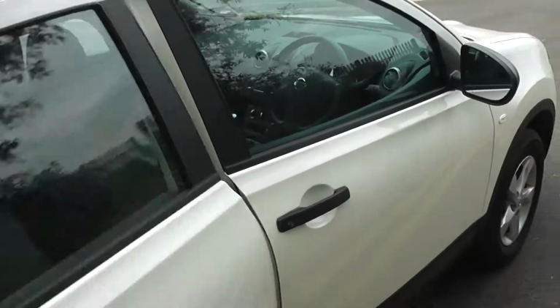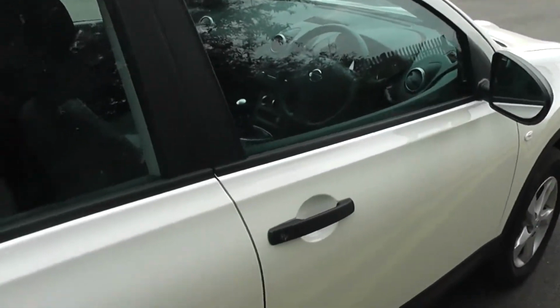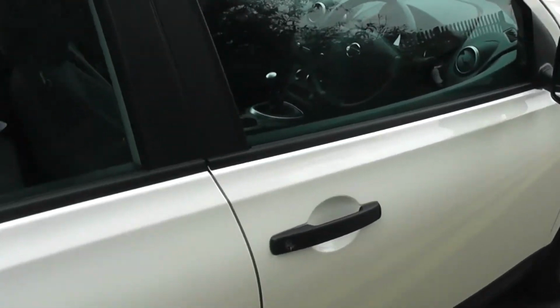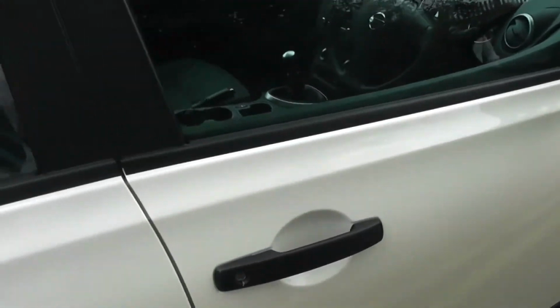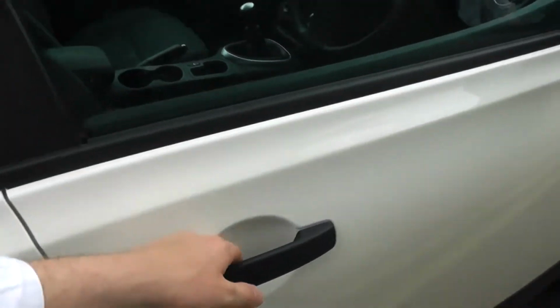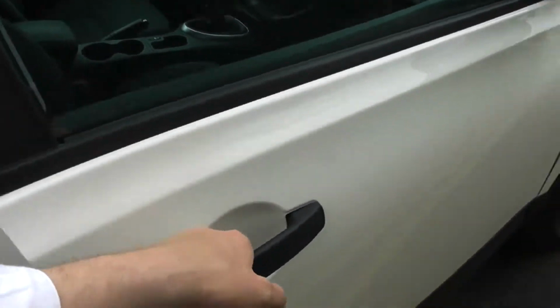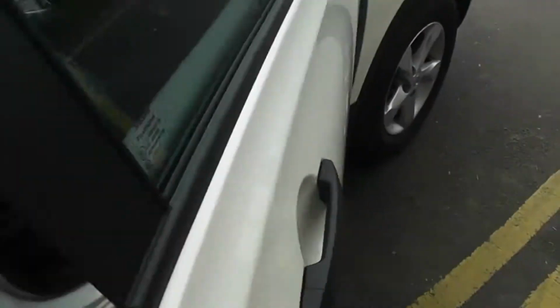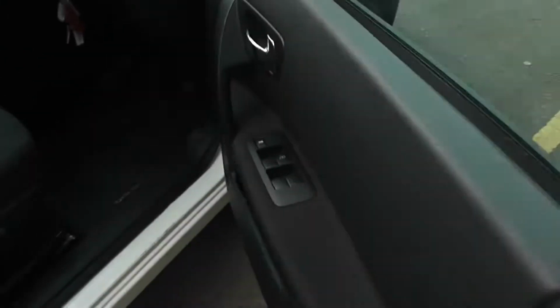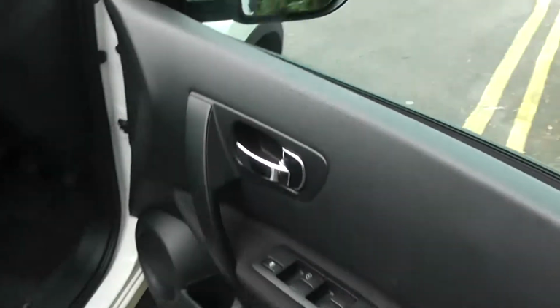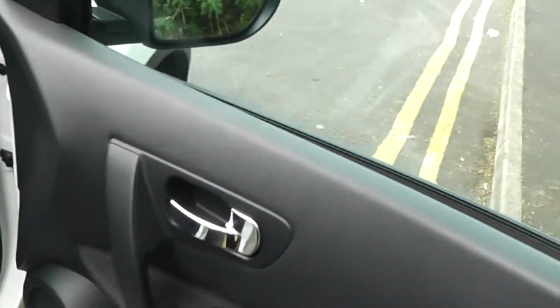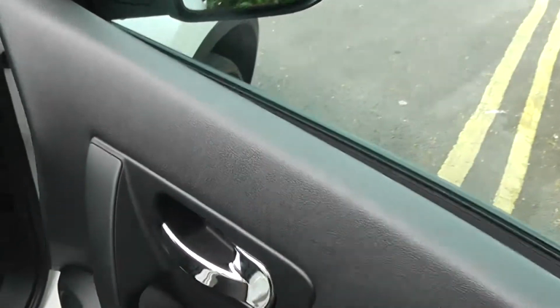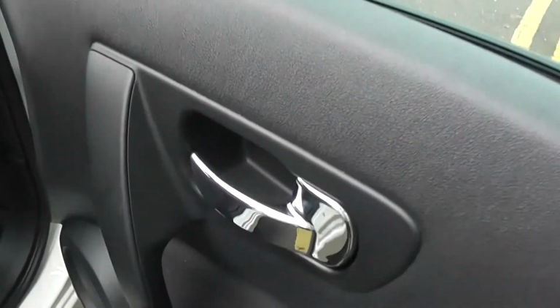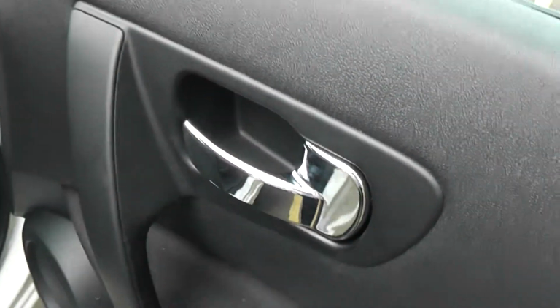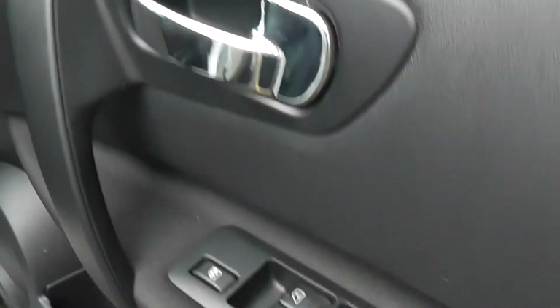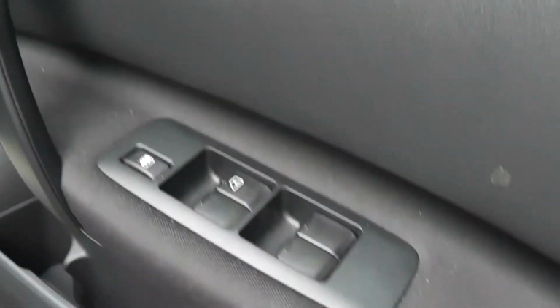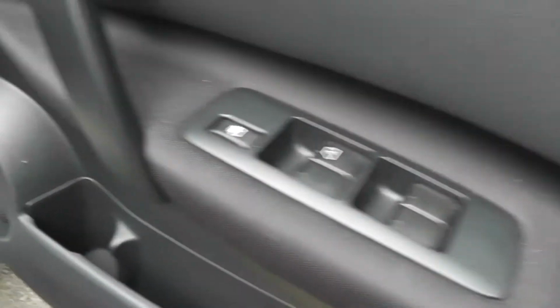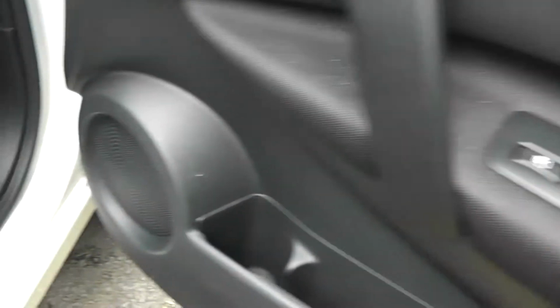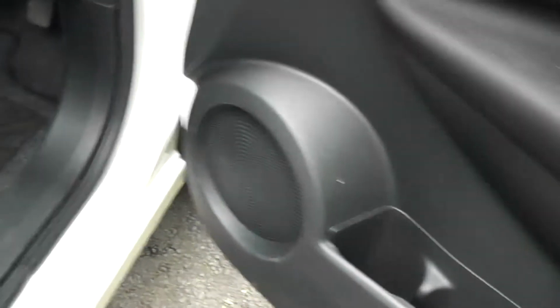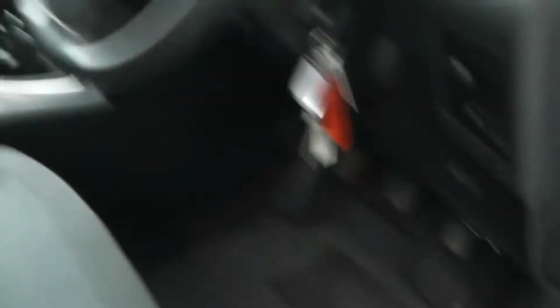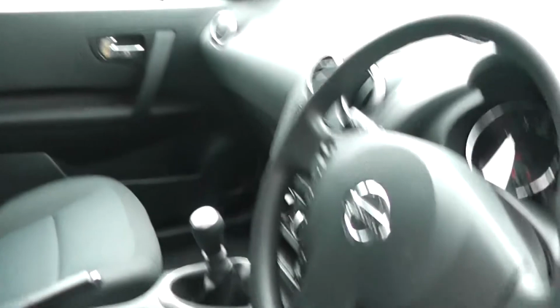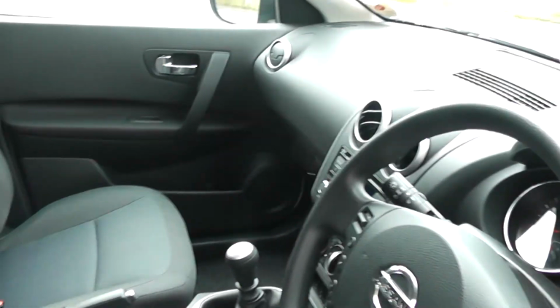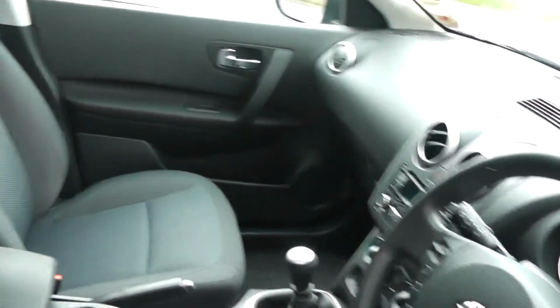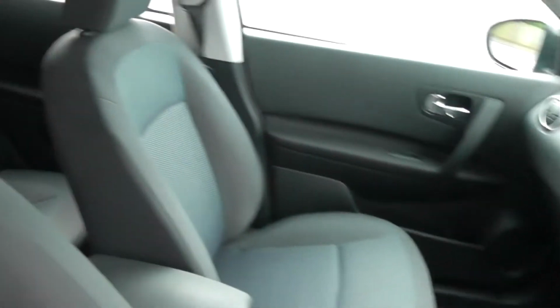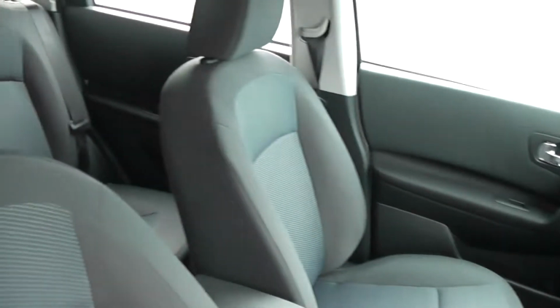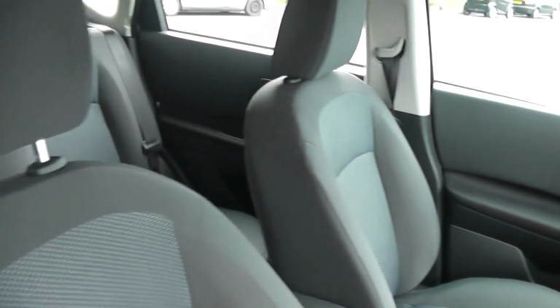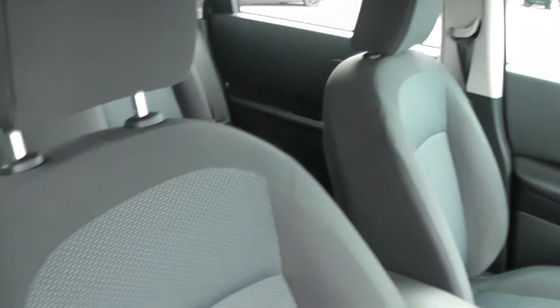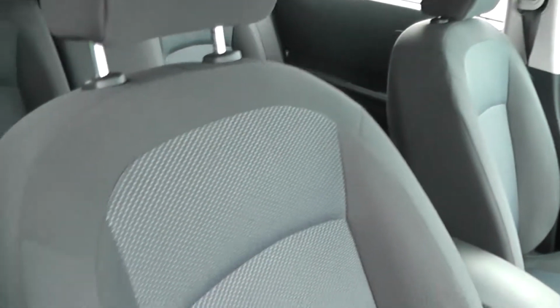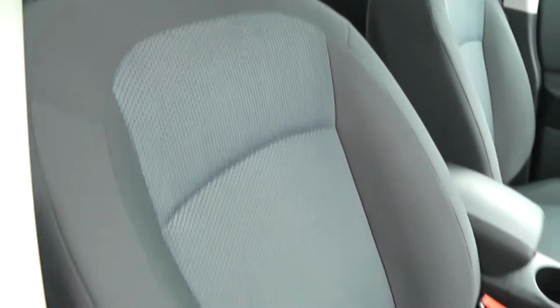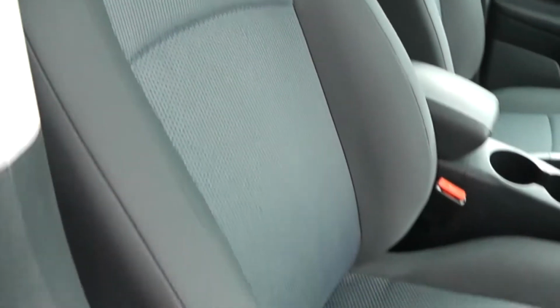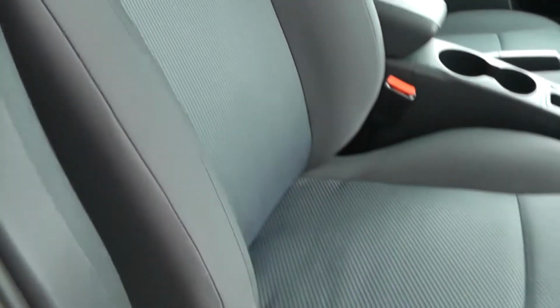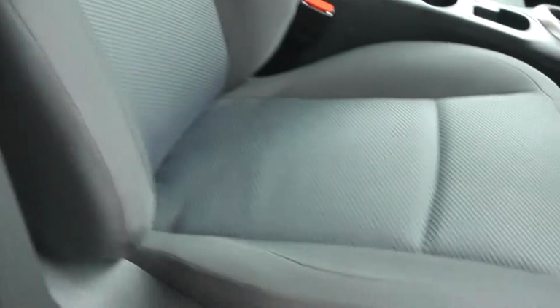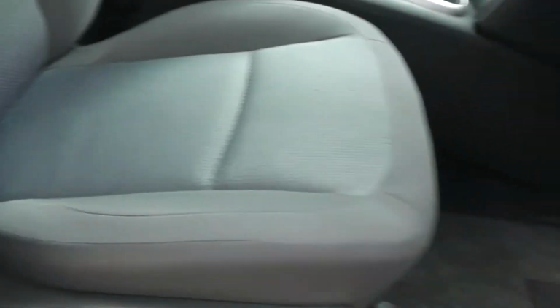Moving on to the front of the vehicle now, again on the doors you can see it comes with chrome finished handles, electric windows and audio speakers in both doors. The seats, matching the rear seats, are finished in graphite cloth, which you can see again is in very good condition.